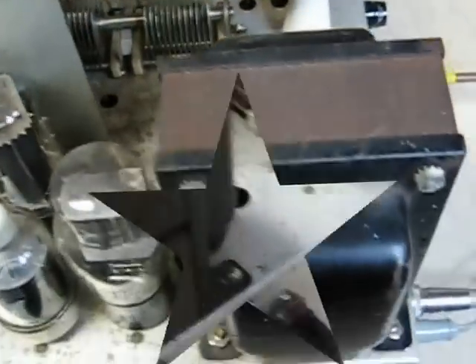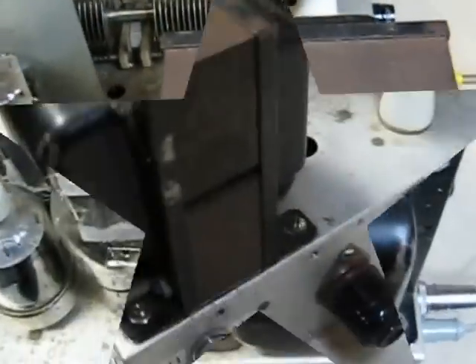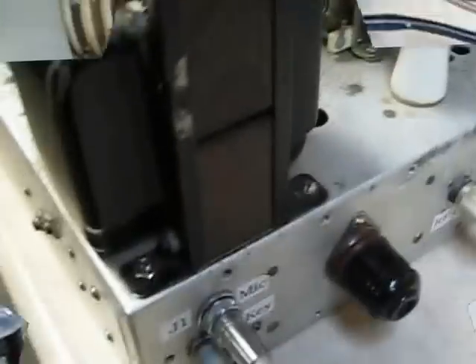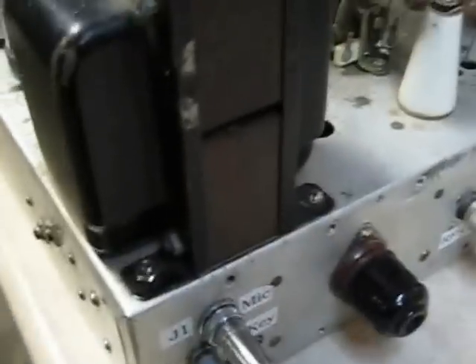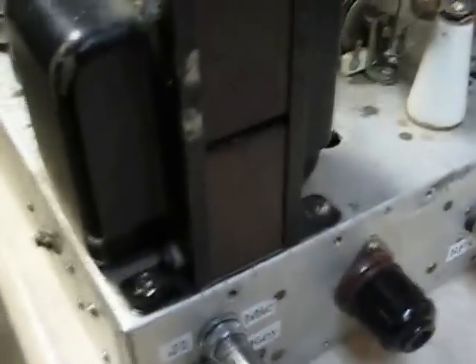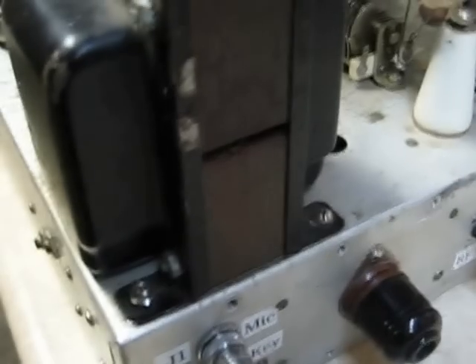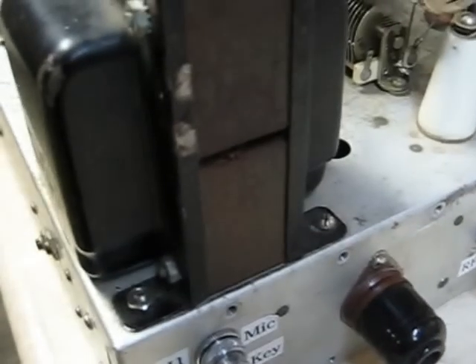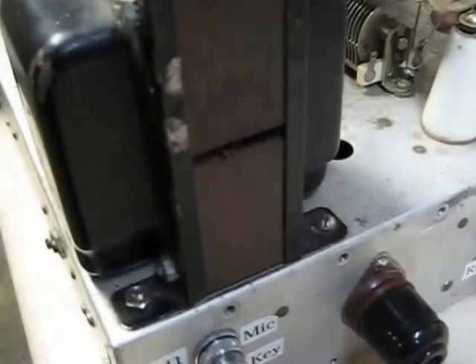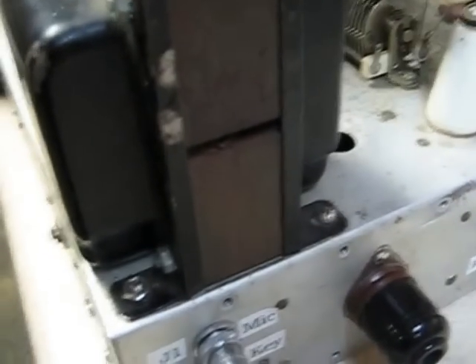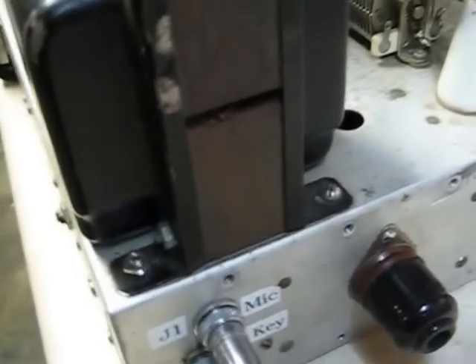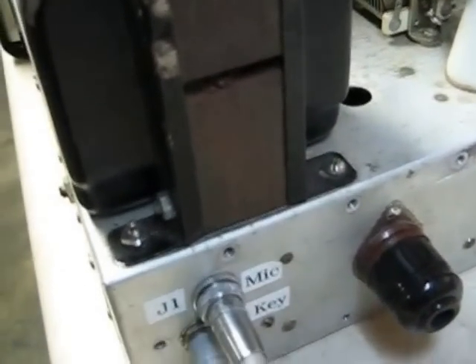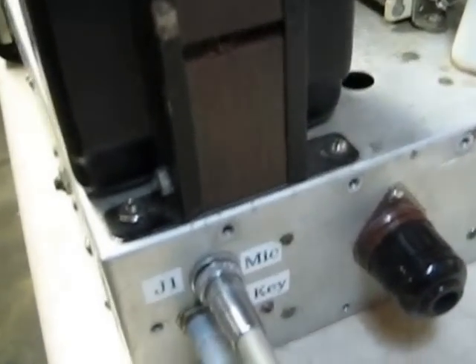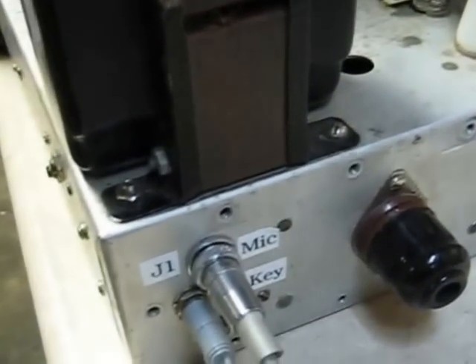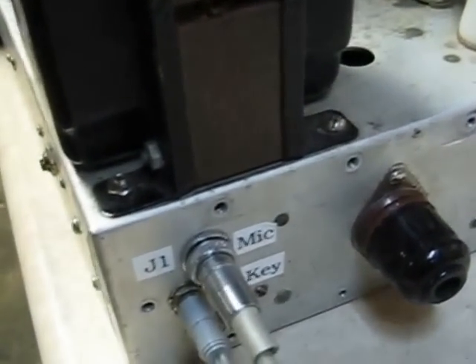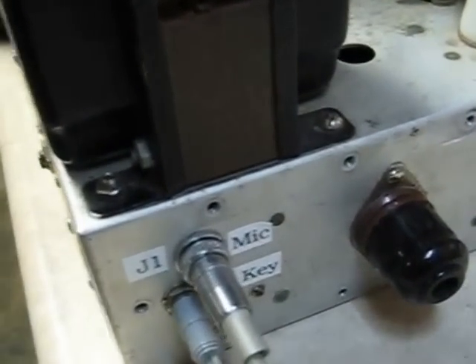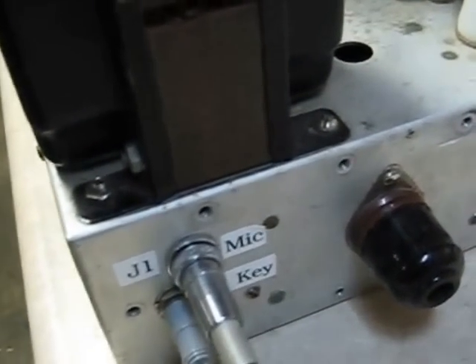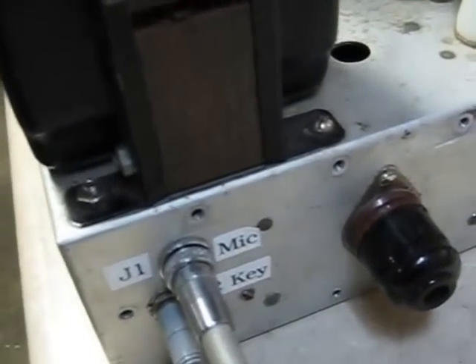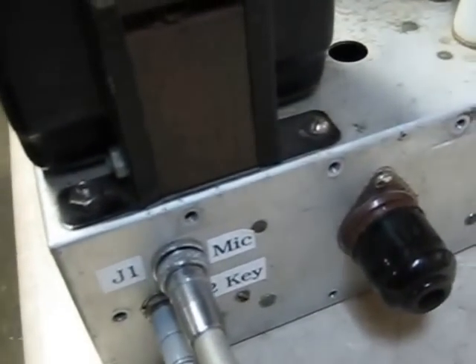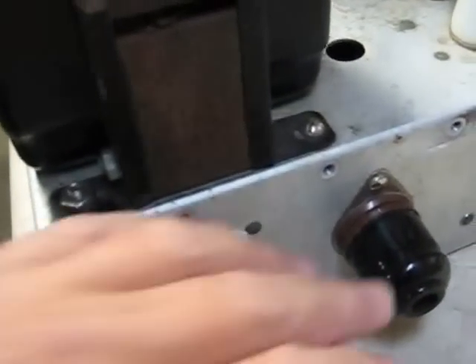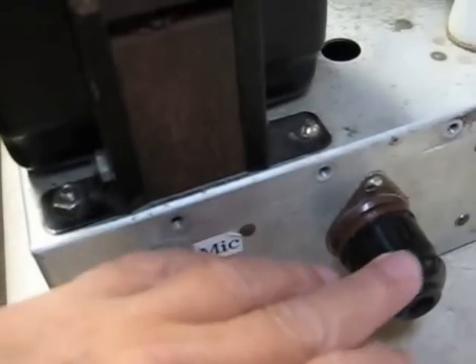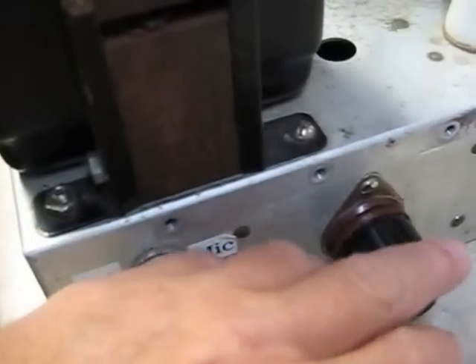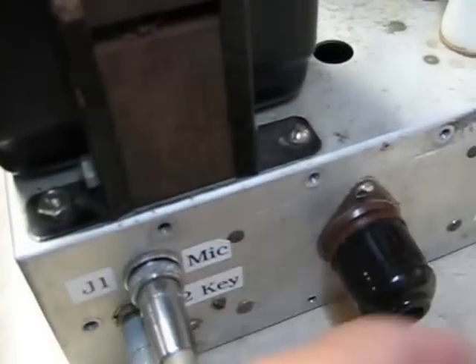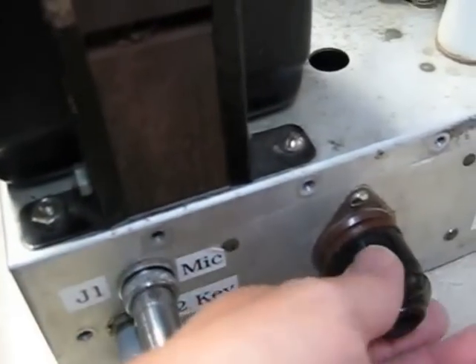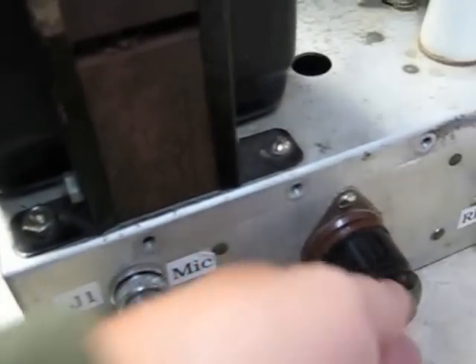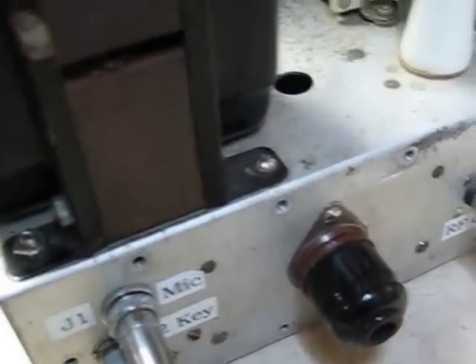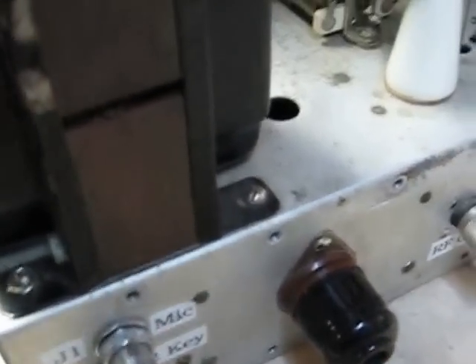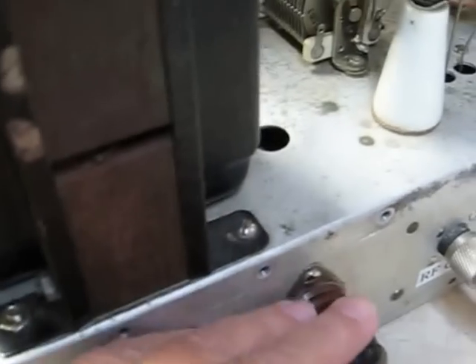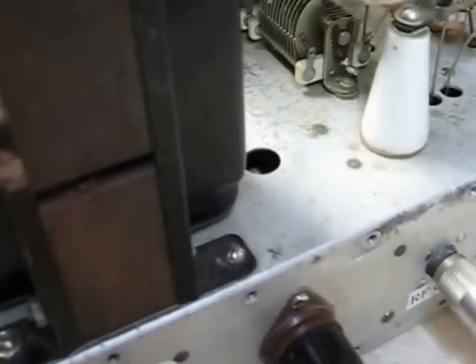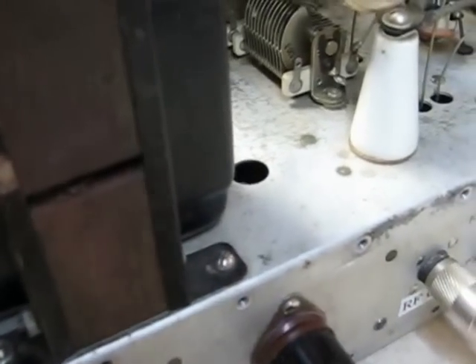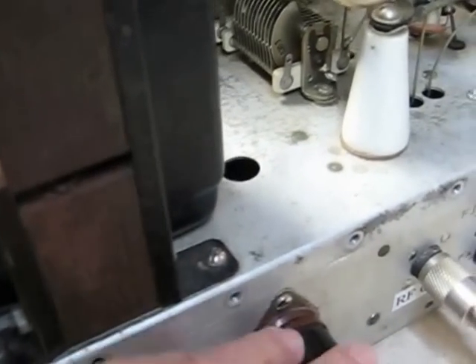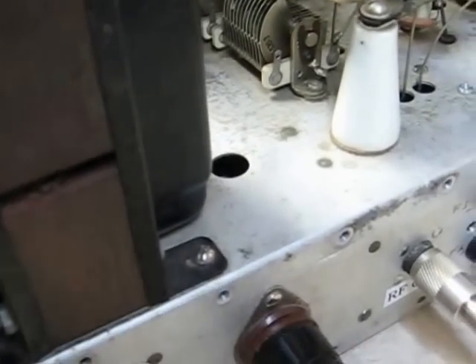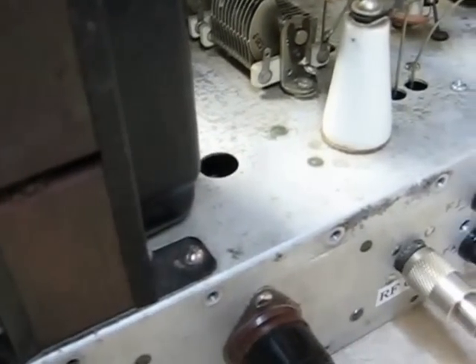On the back, the jacks have been labeled. We have what looks like a new jumper plug here that needs to be left in, of course.